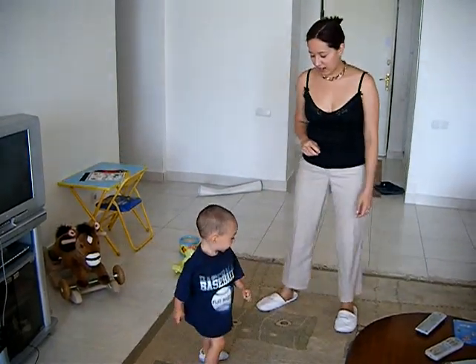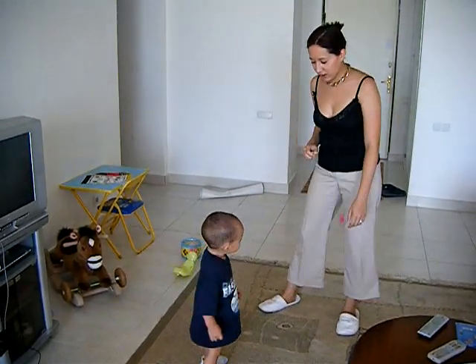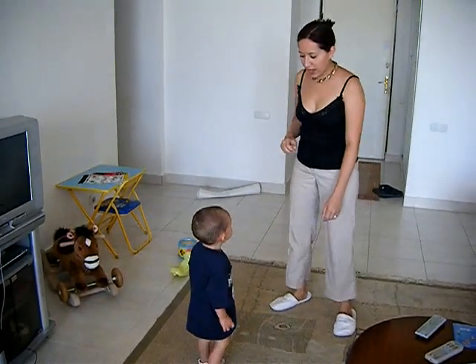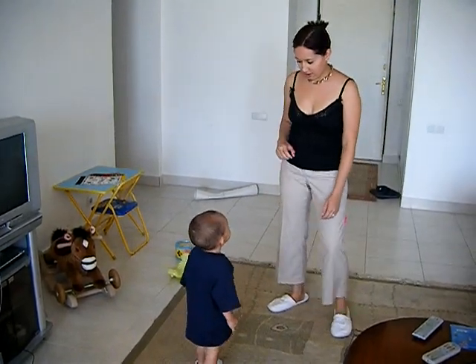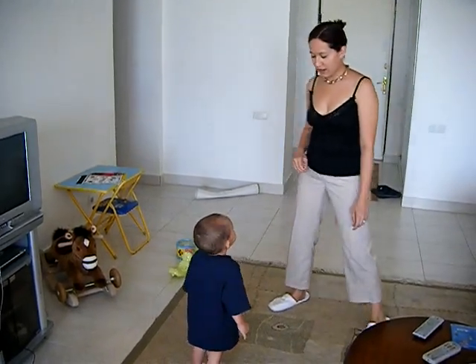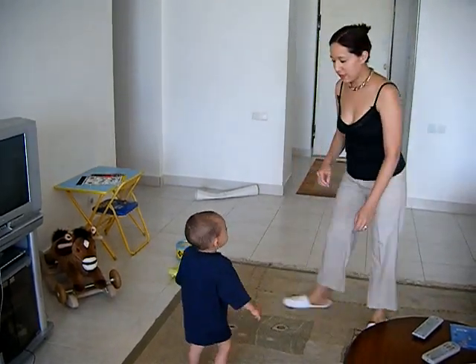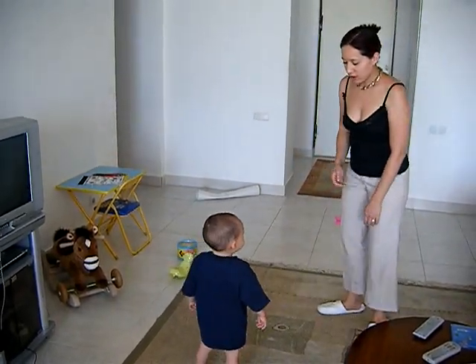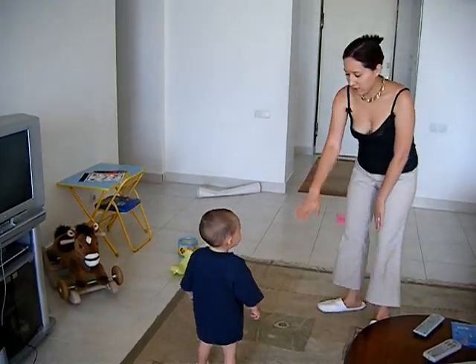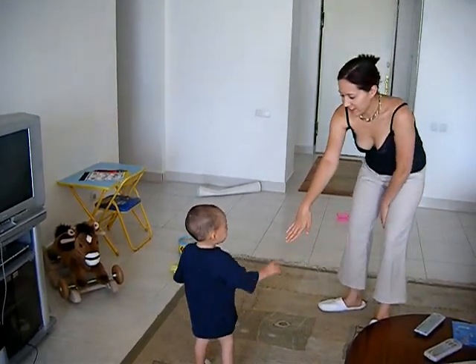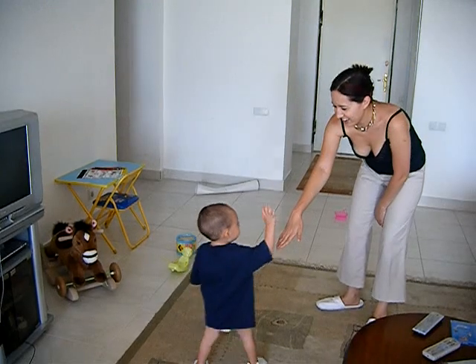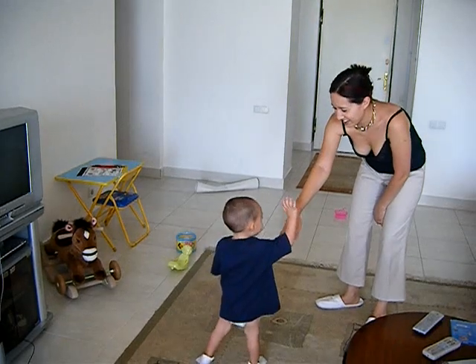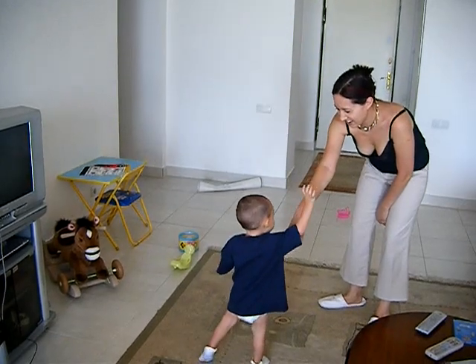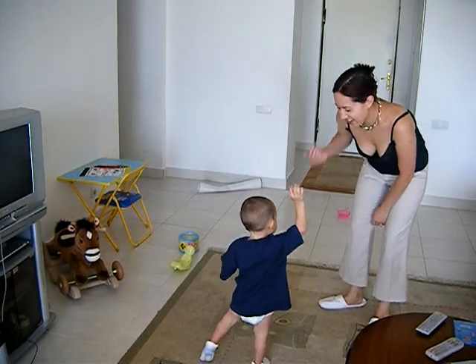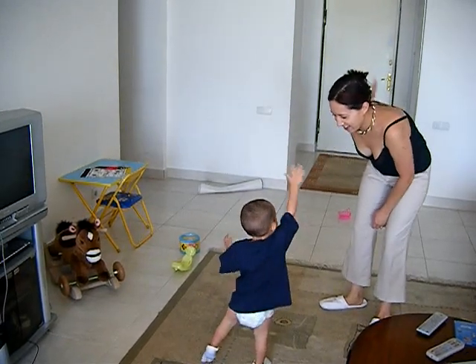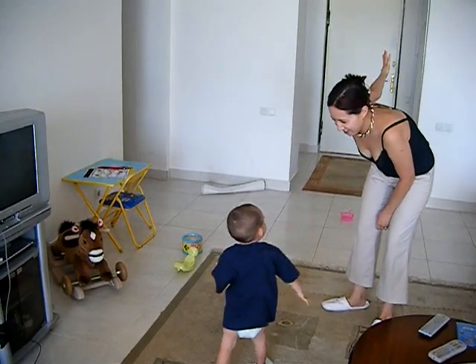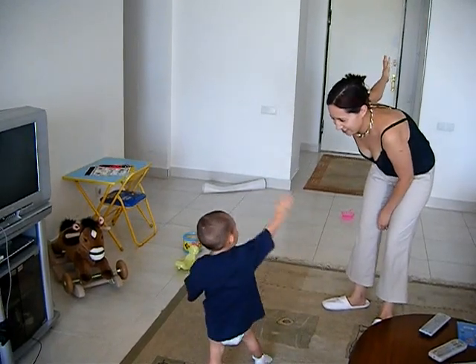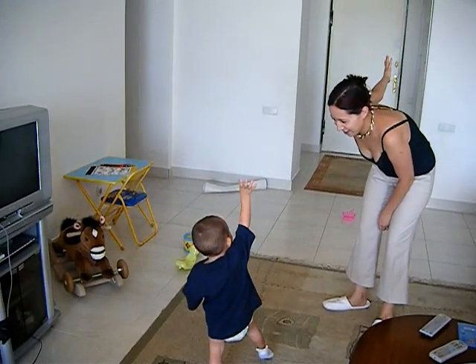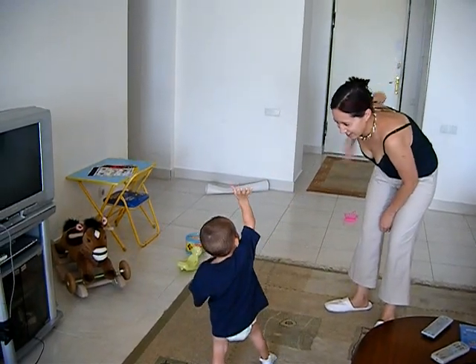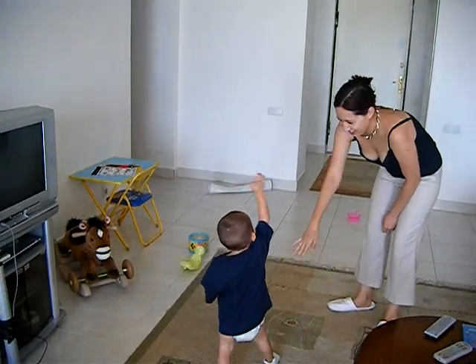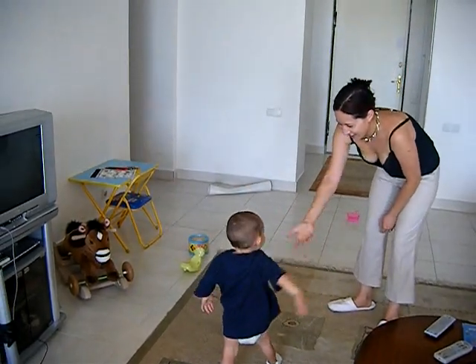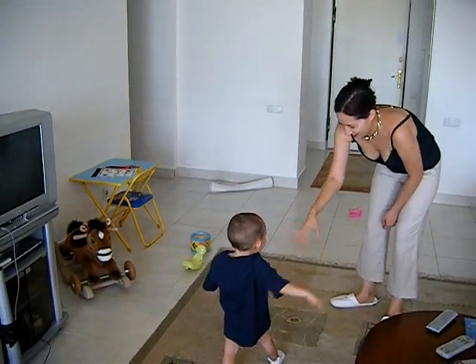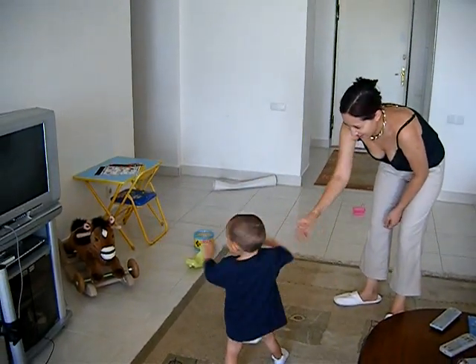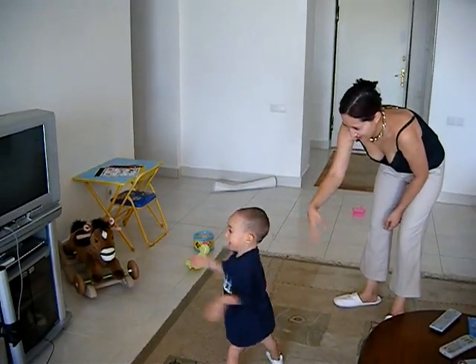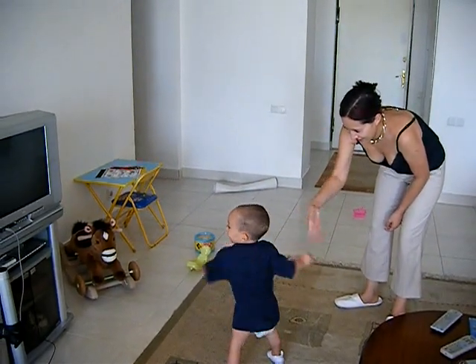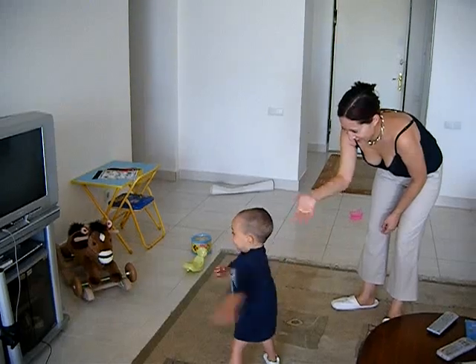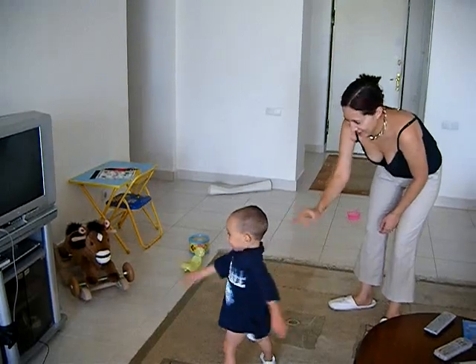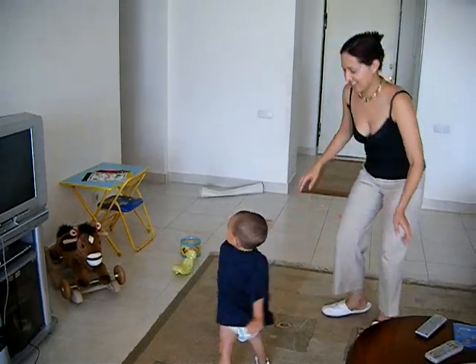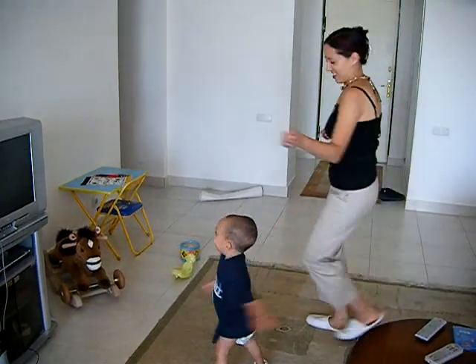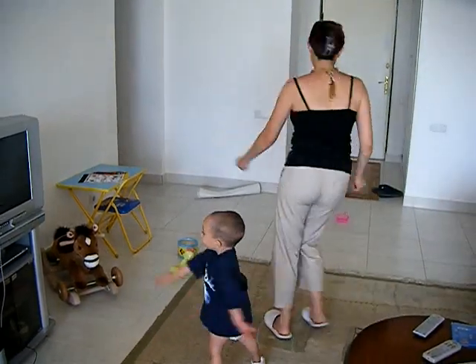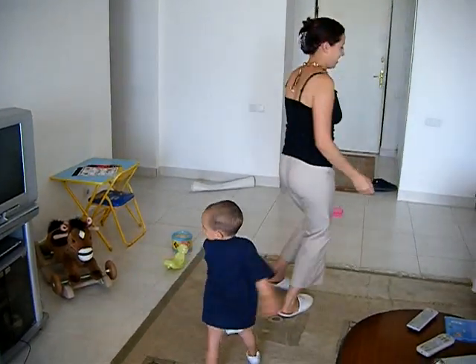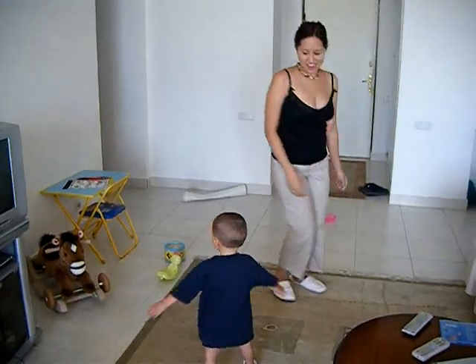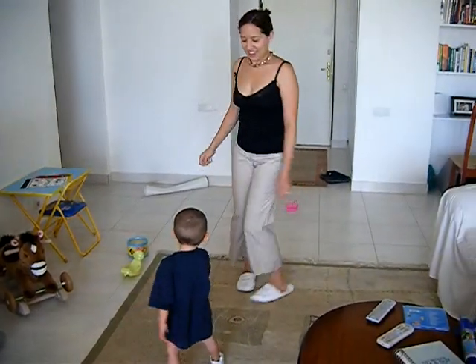Okay, now we're going to do the hands. Ready? You put your right hand in, you put your right hand out. You put your right hand in and you shake it all about. You do the hokey pokey and you turn yourself around.